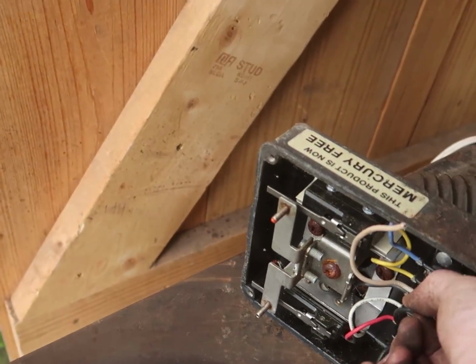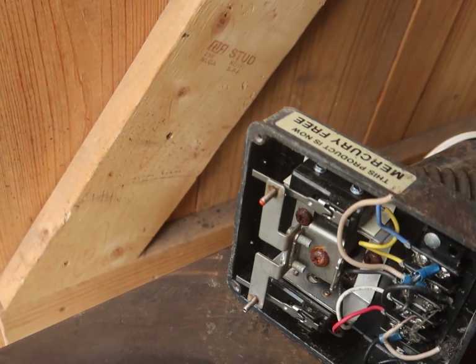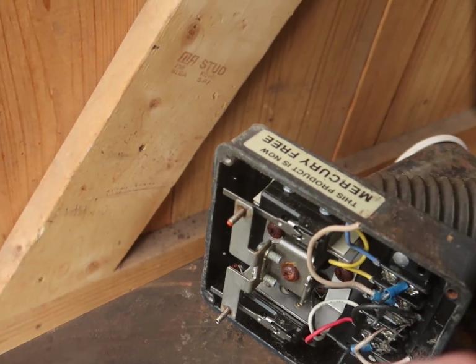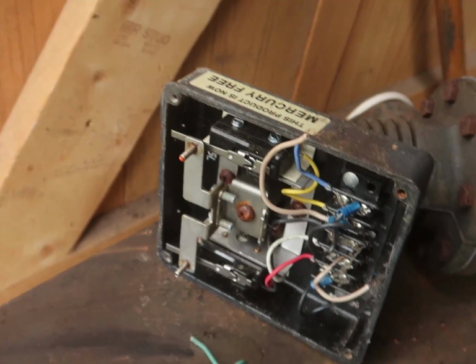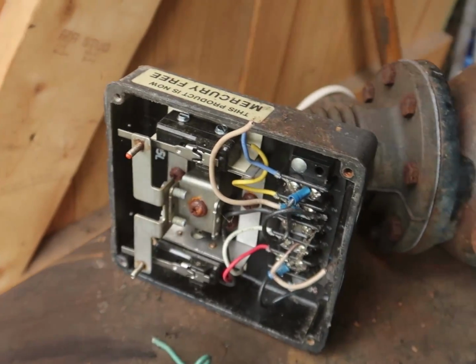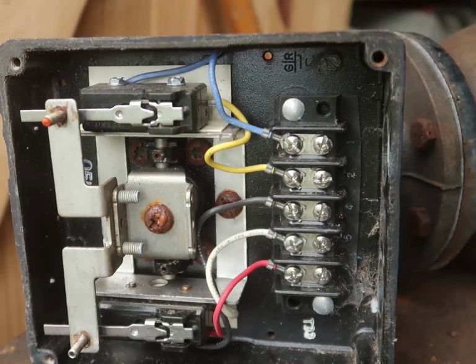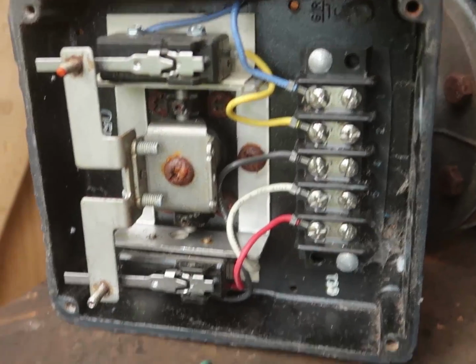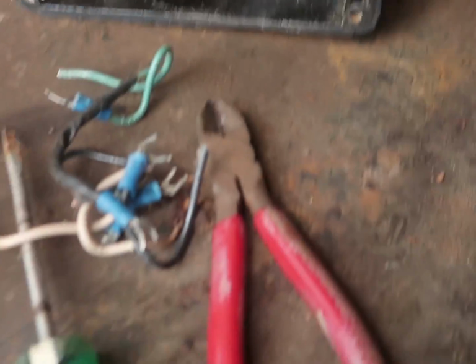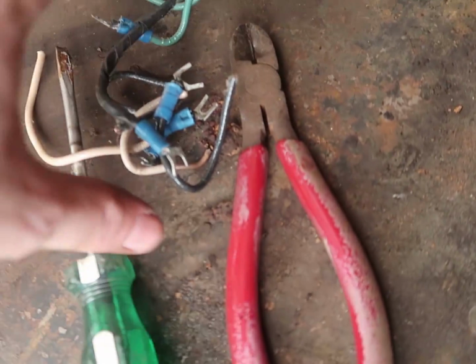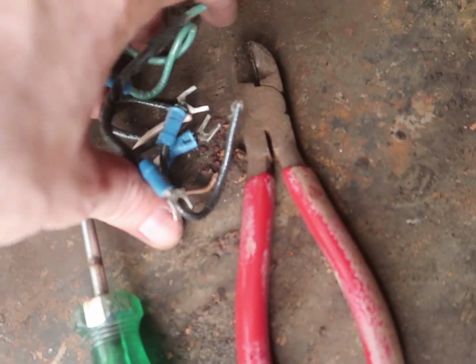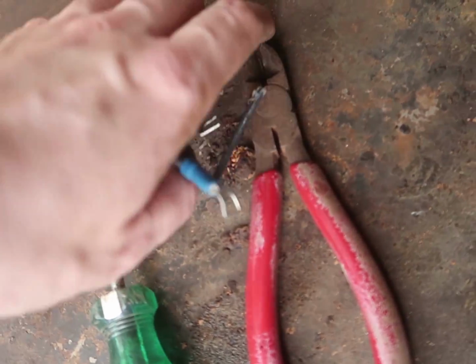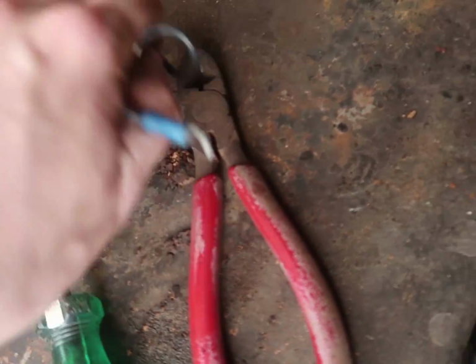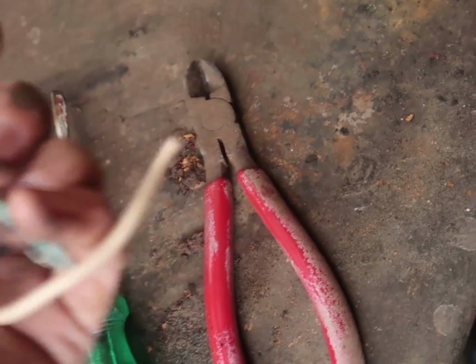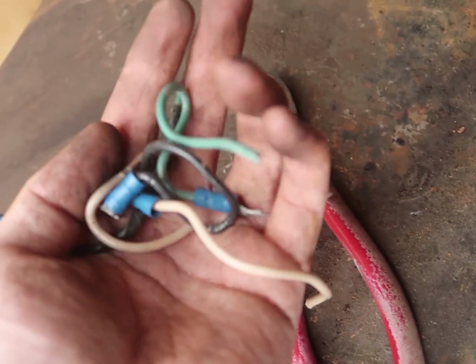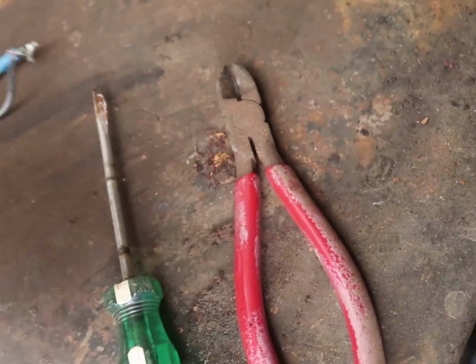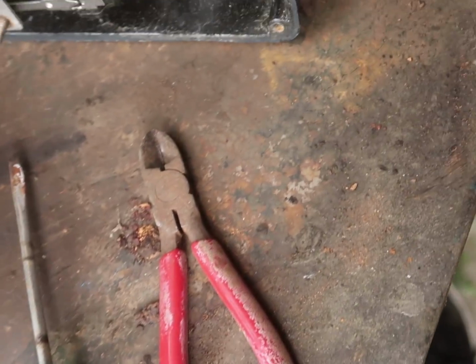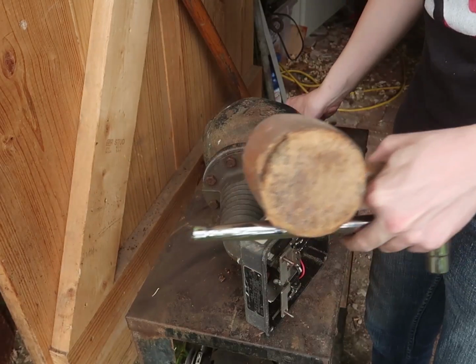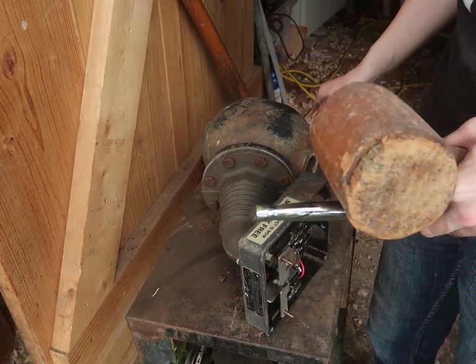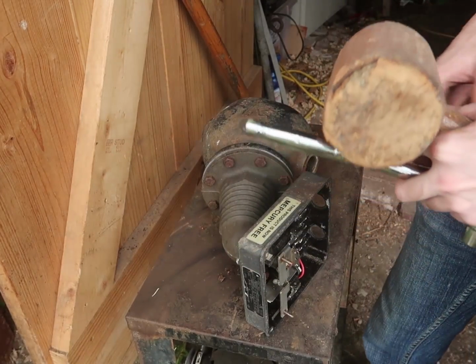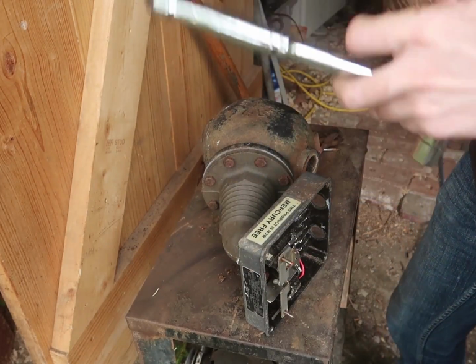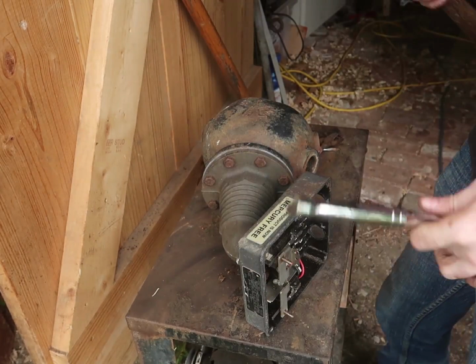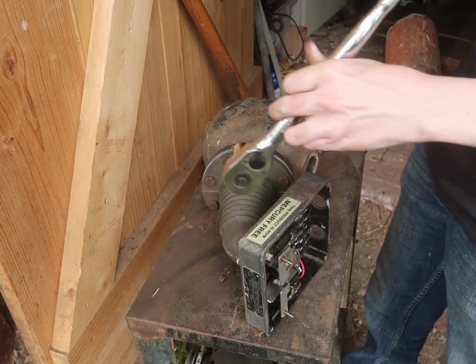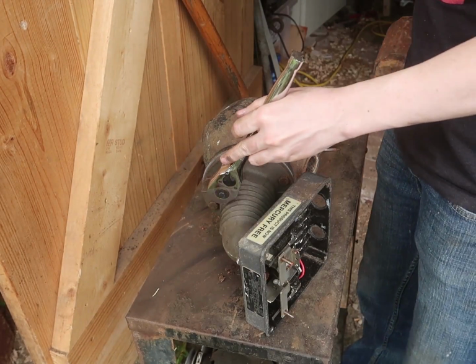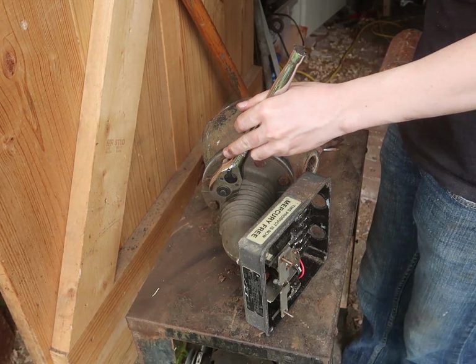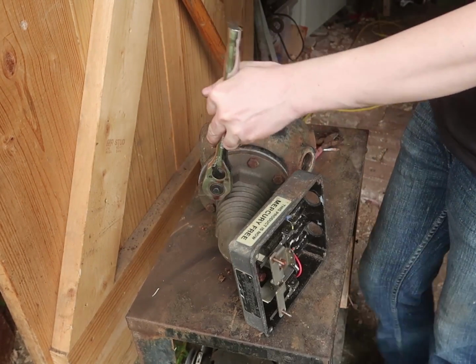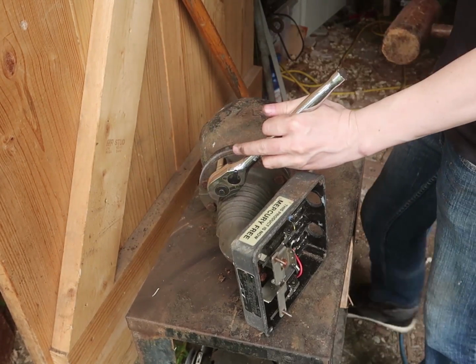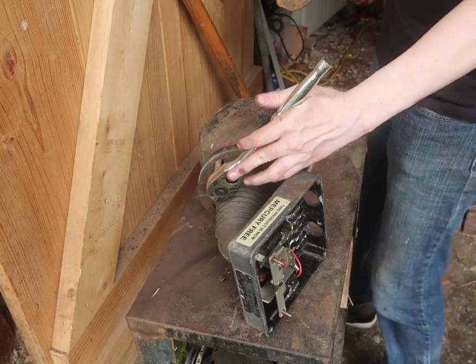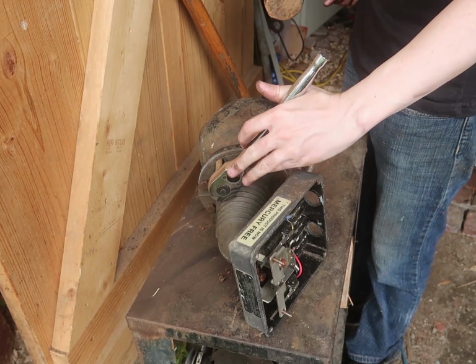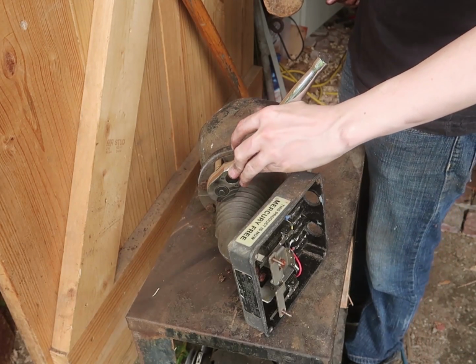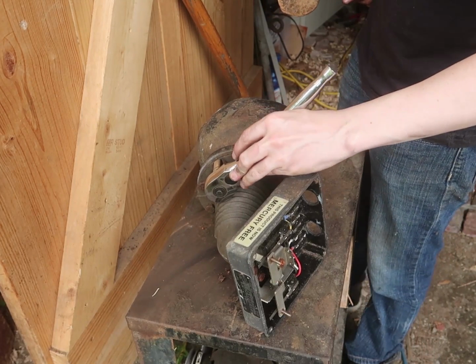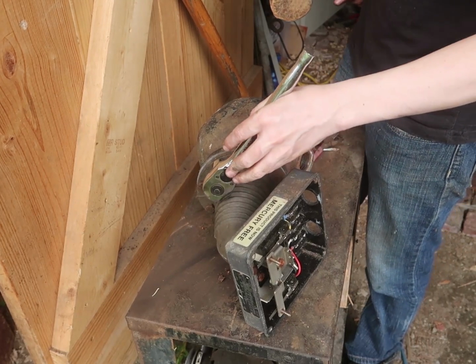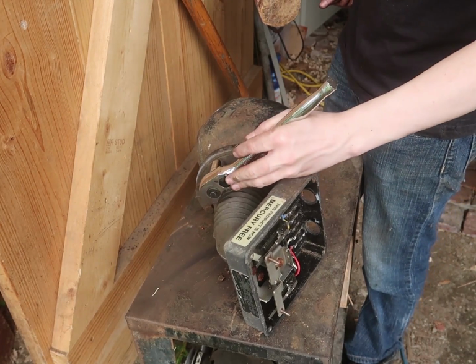I might as well go ahead and remove these two so I can just scrap them. You know, I guess it actually could still work for the boiler project for the steam engine. So that also would work.